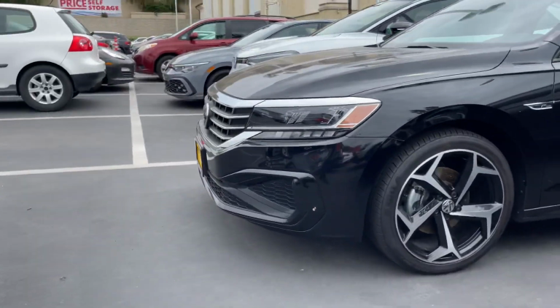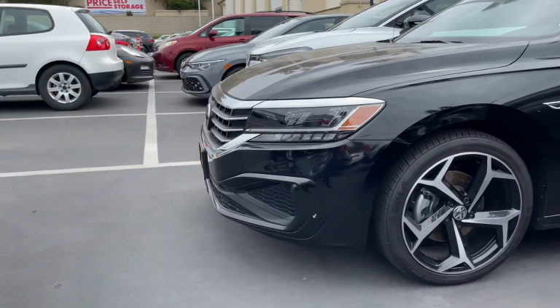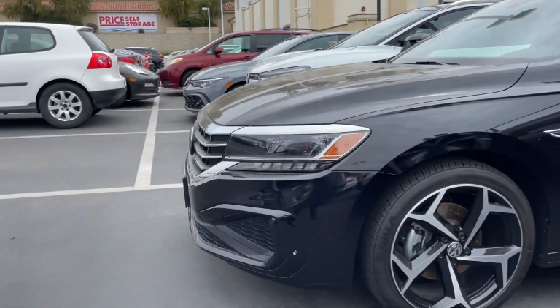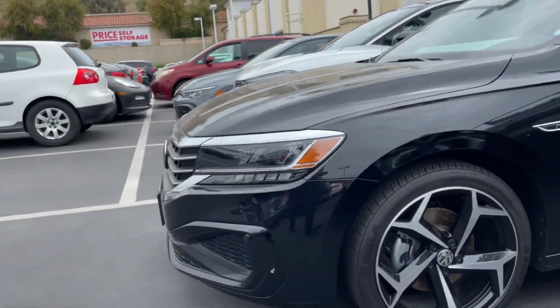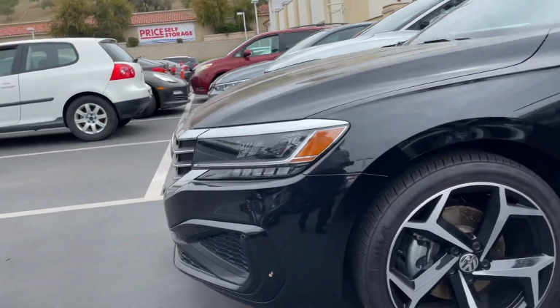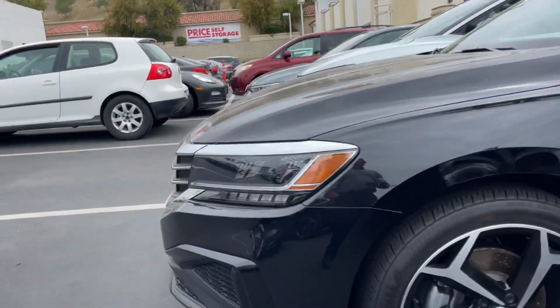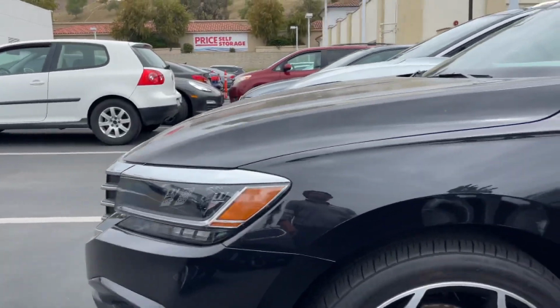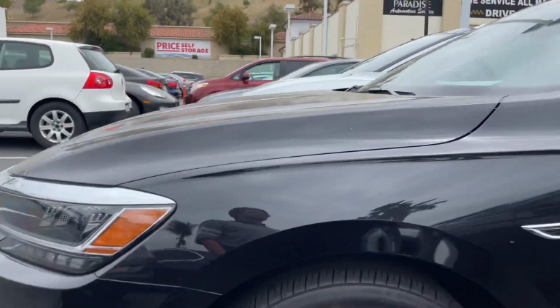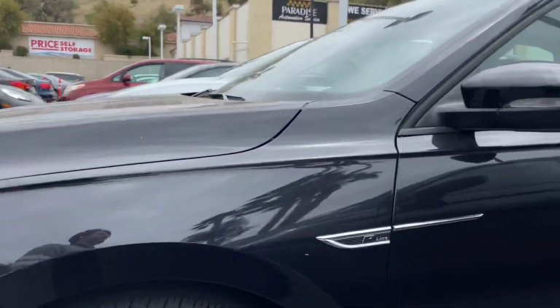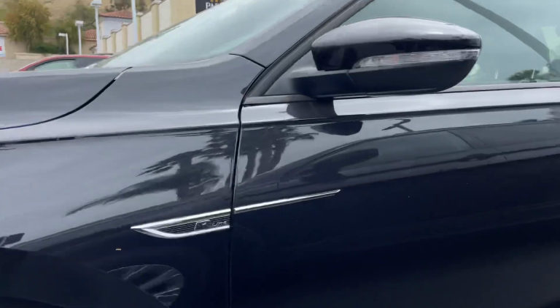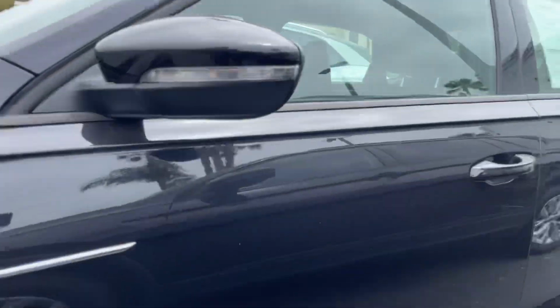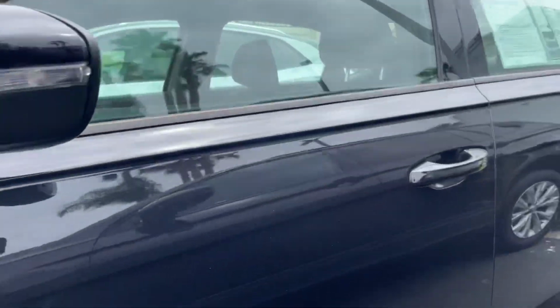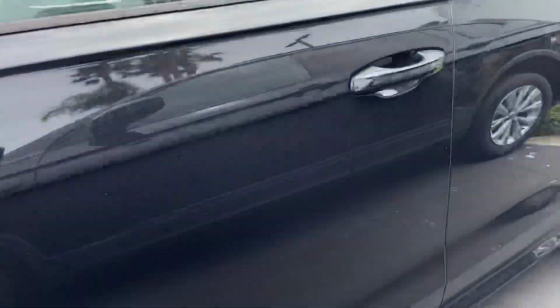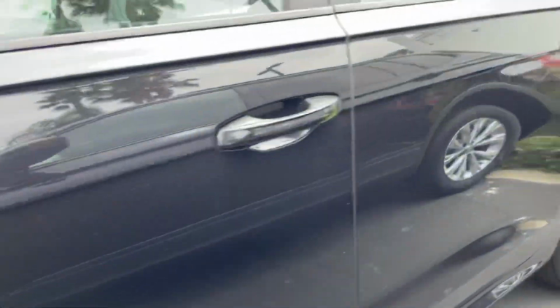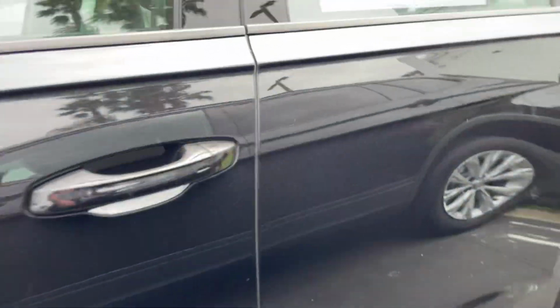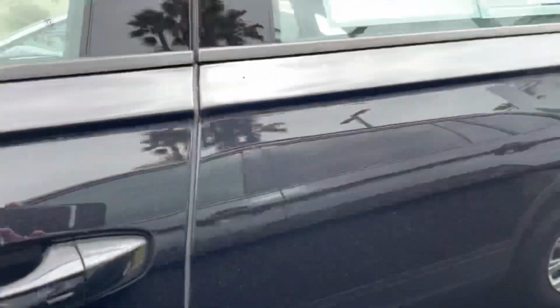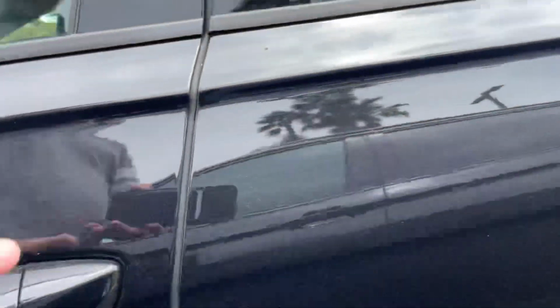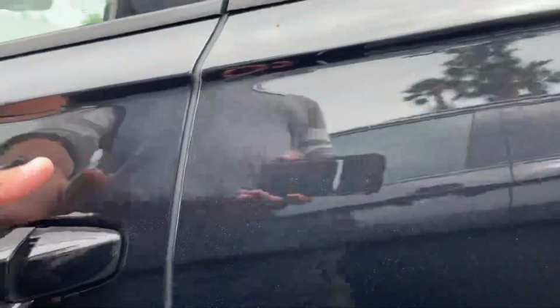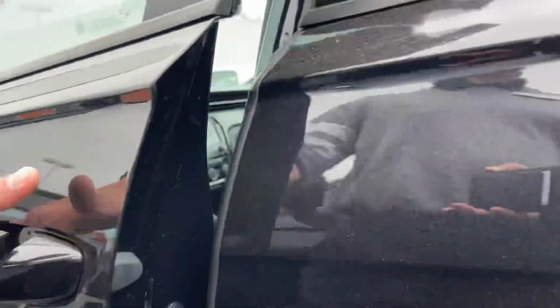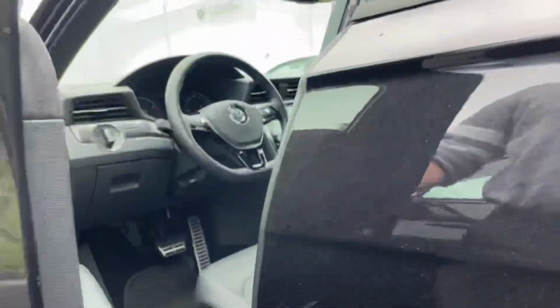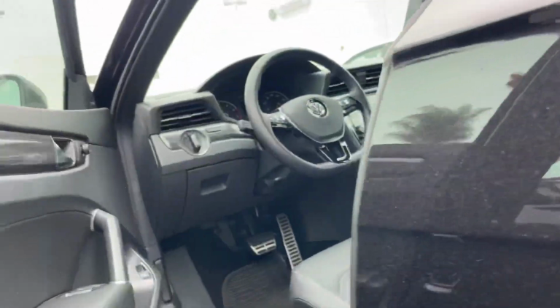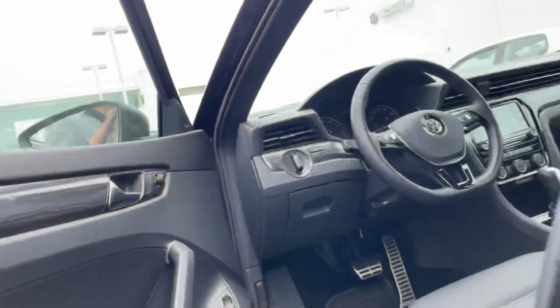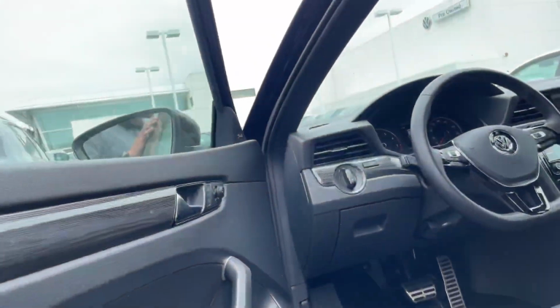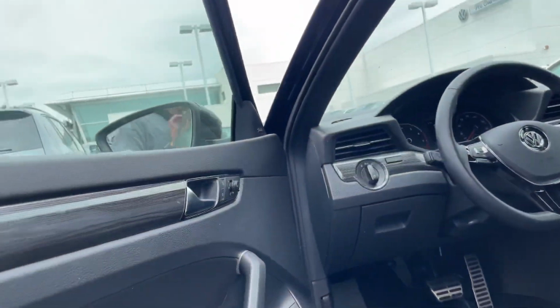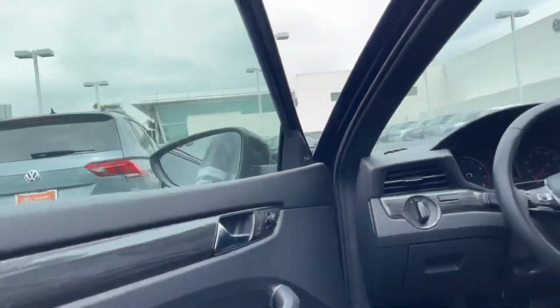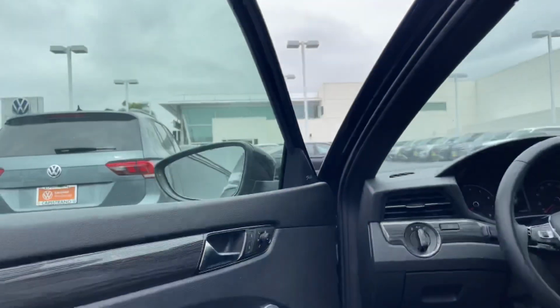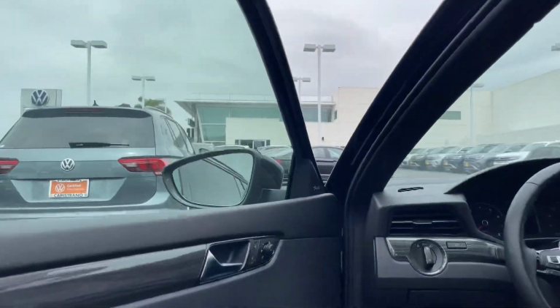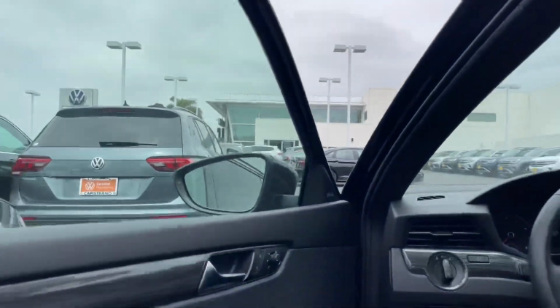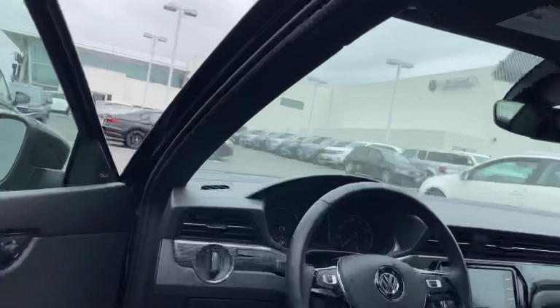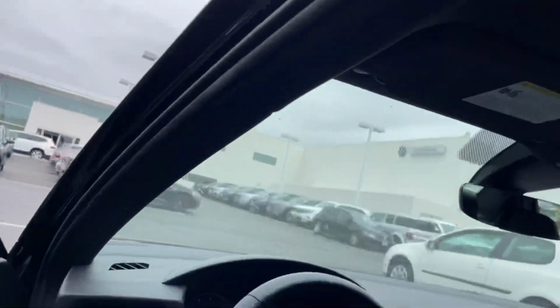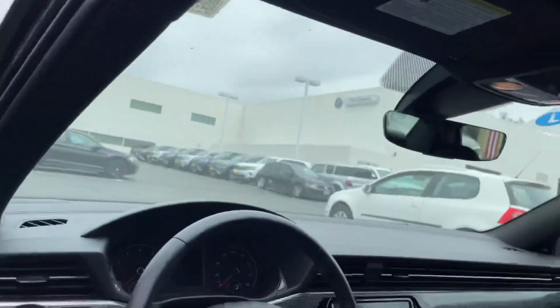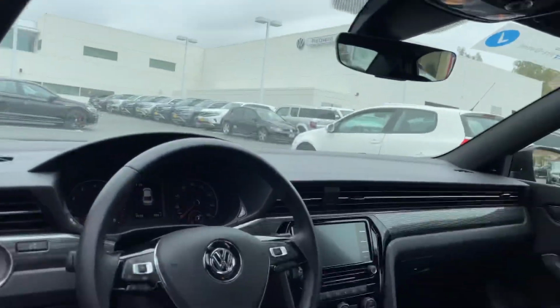It is a pre-owned — or as I like to say, a pre-loved. Let me open it up for us. It is a 2021 Passat.